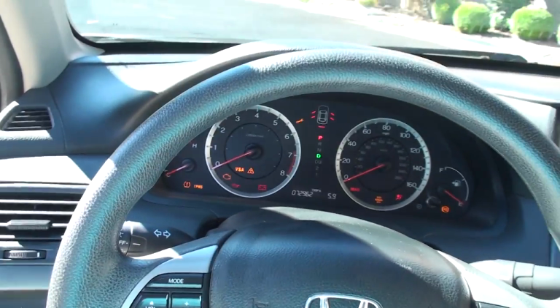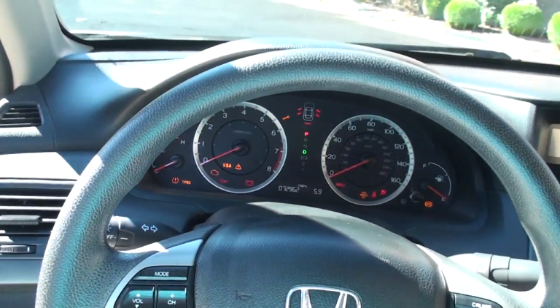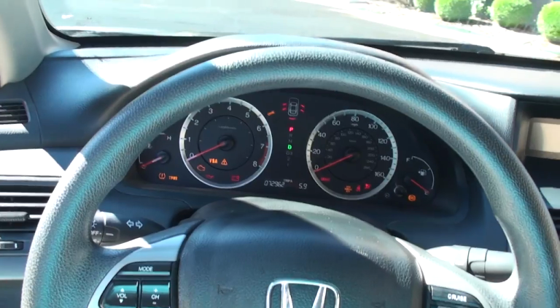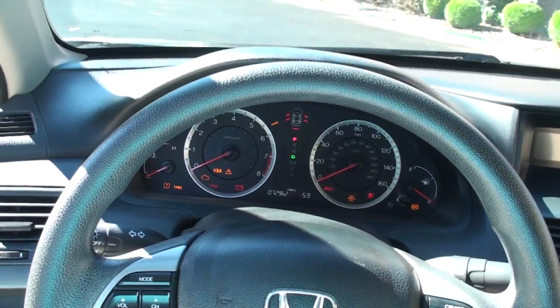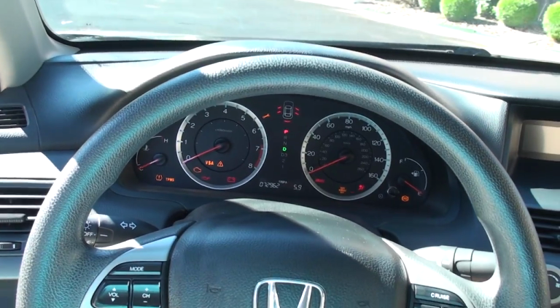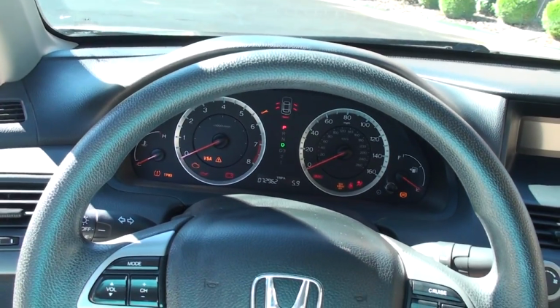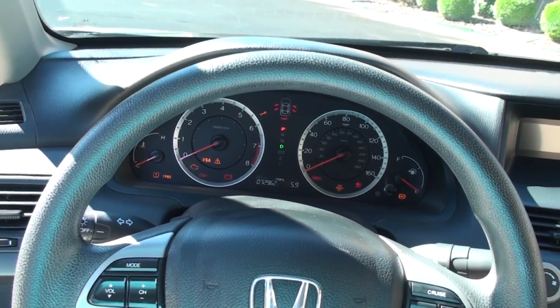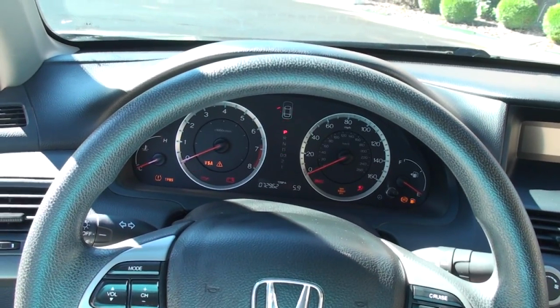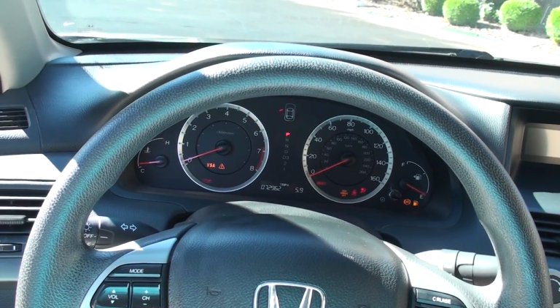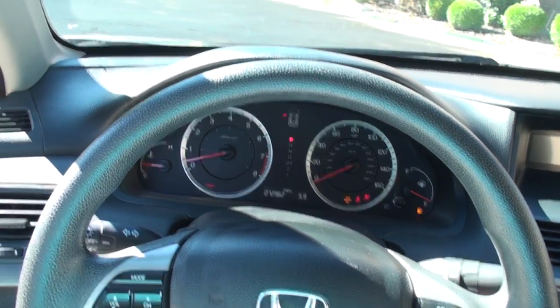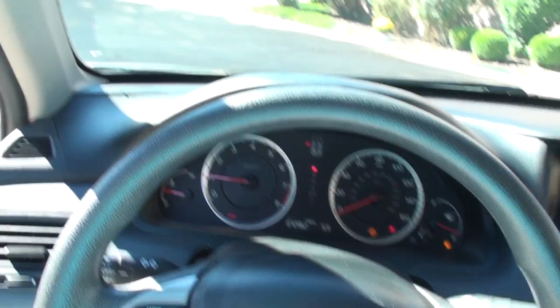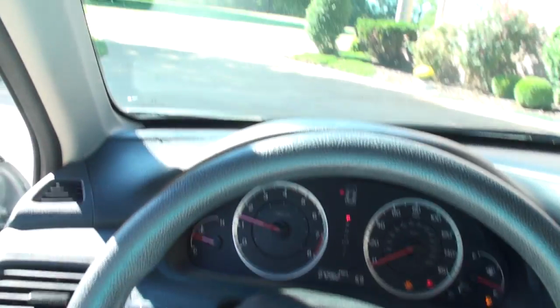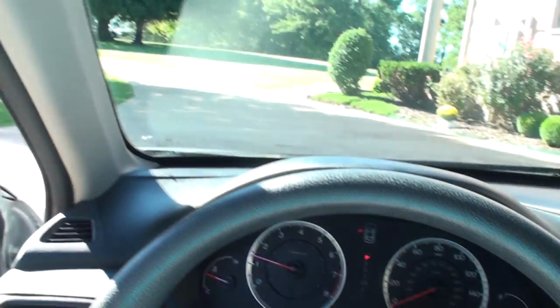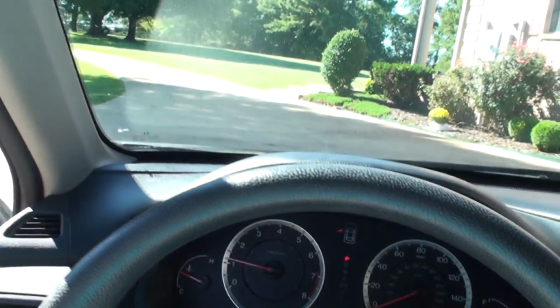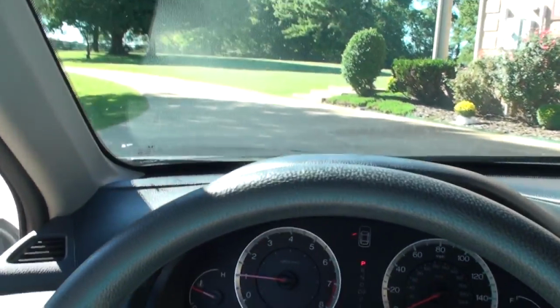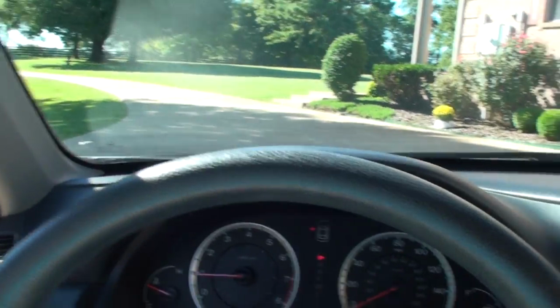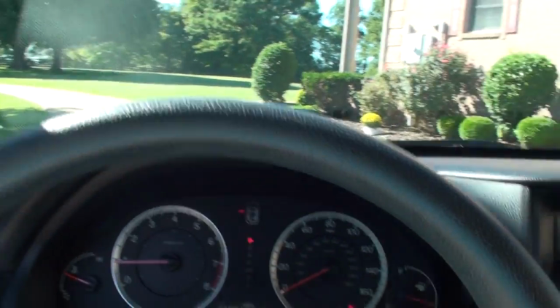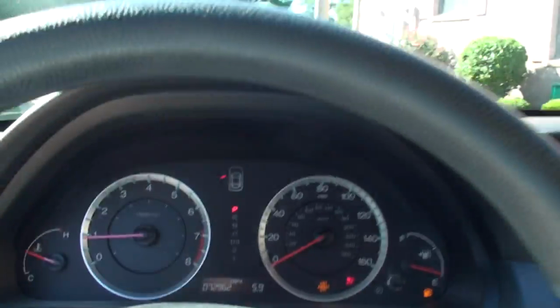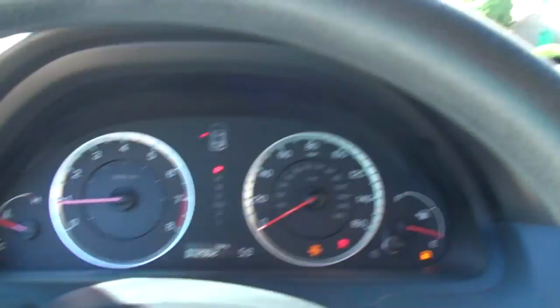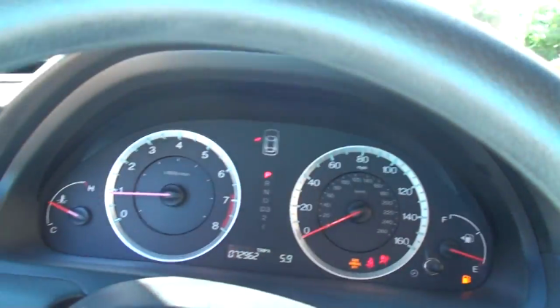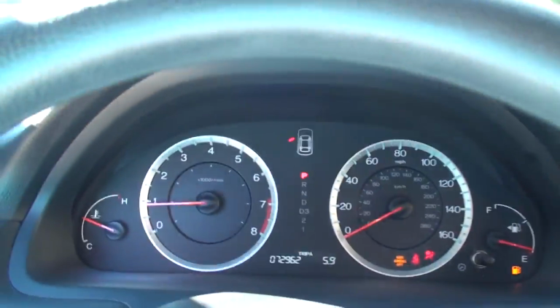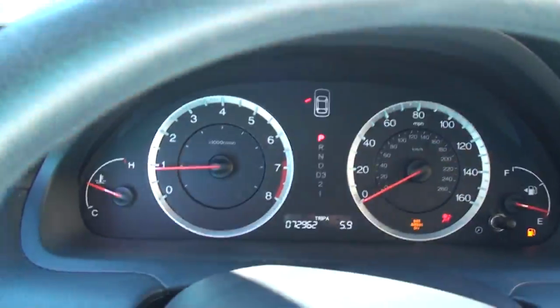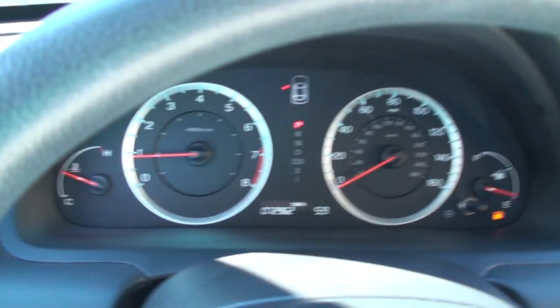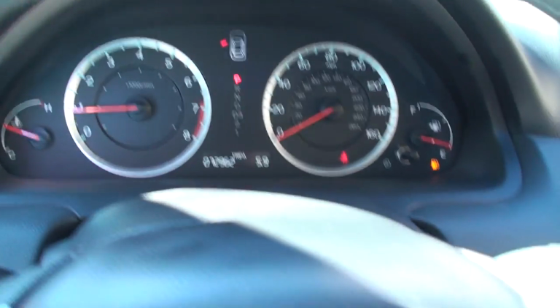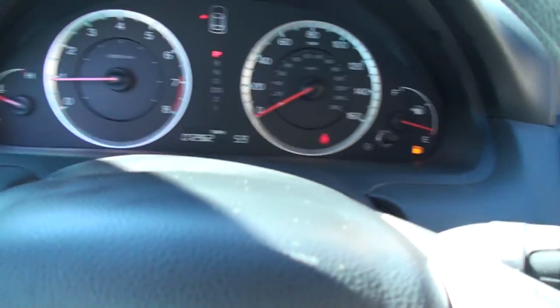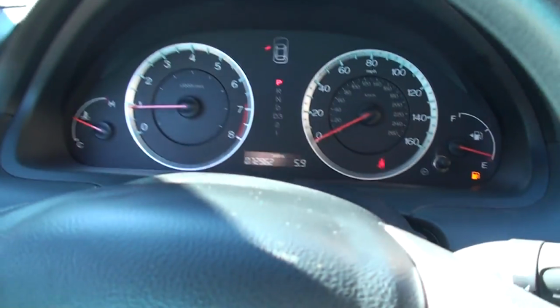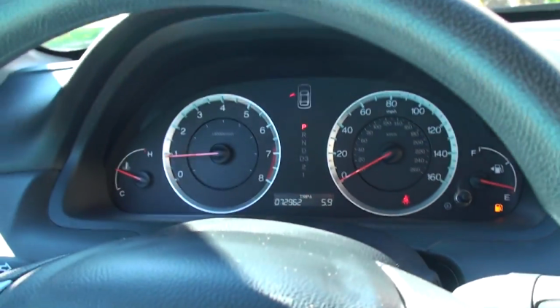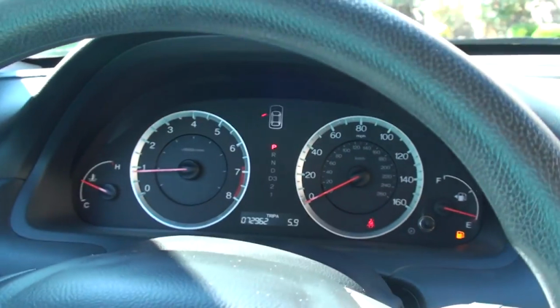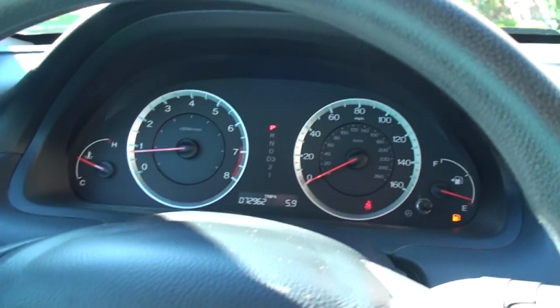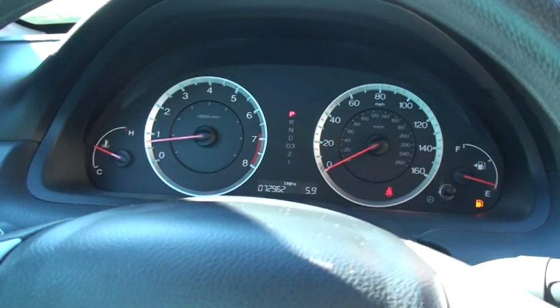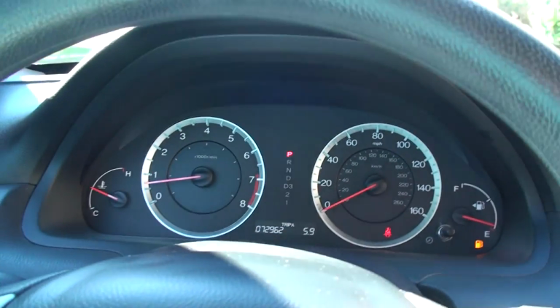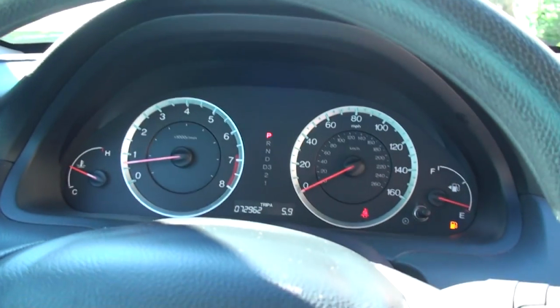Just like new on the inside. And how about the miles? Only 72,962.